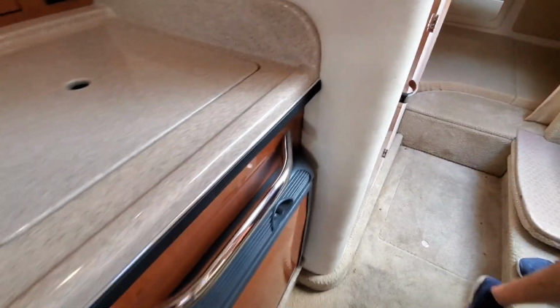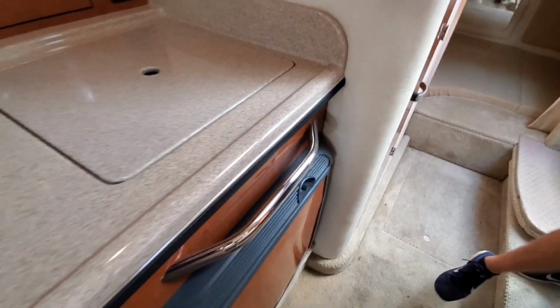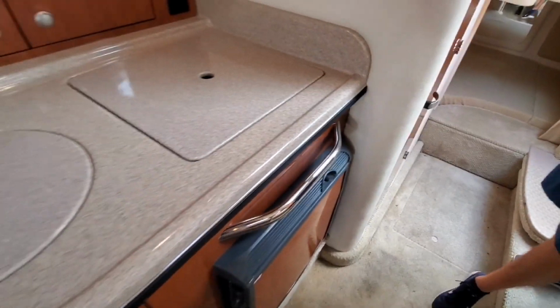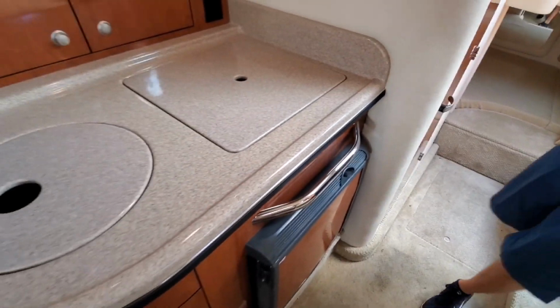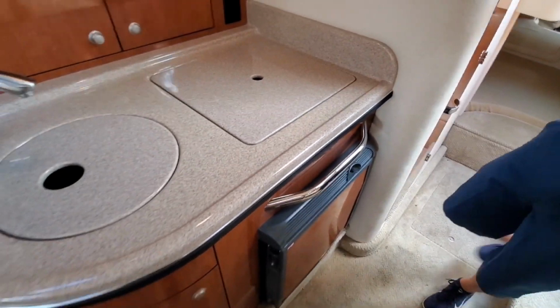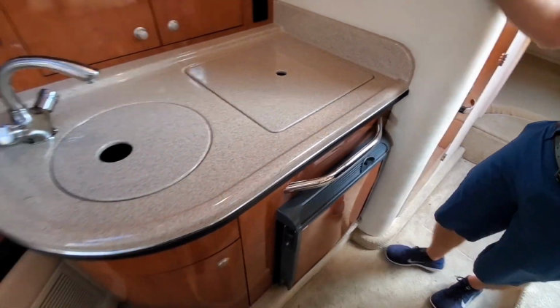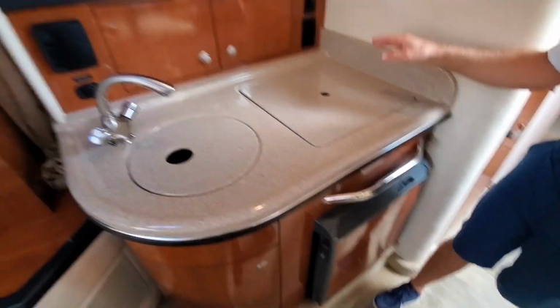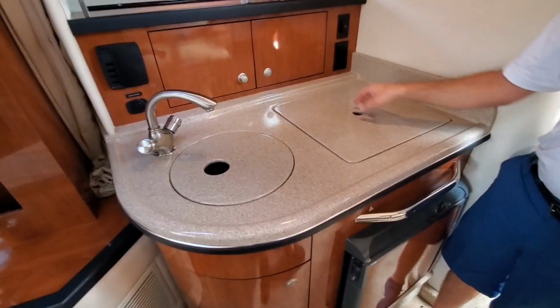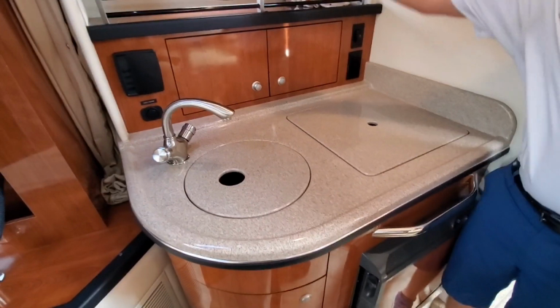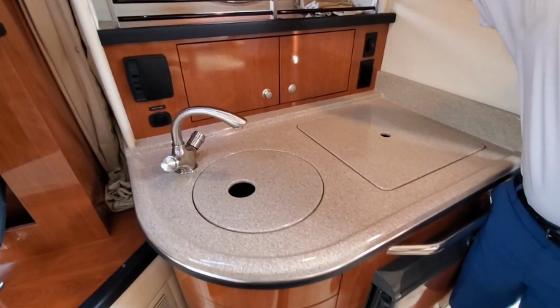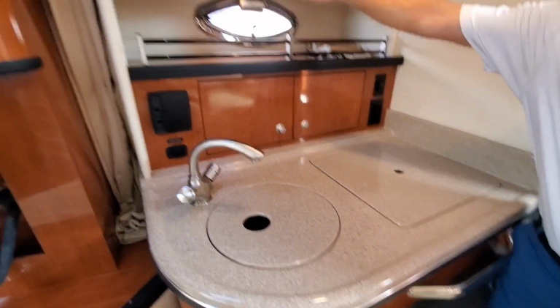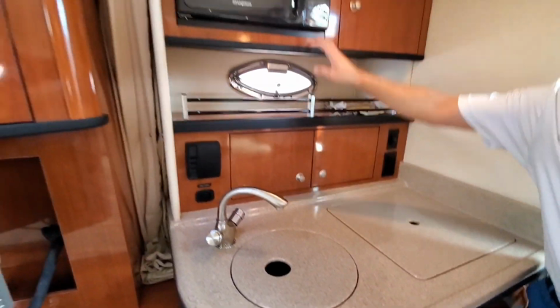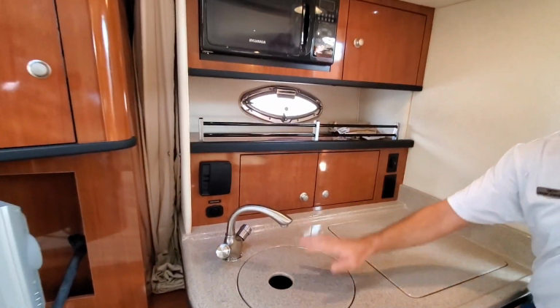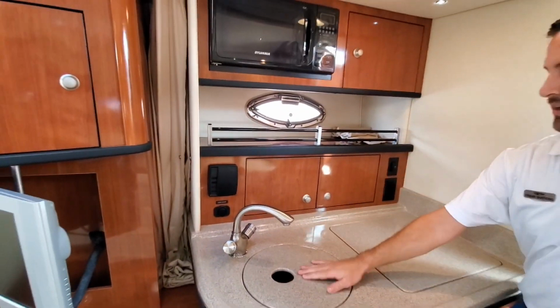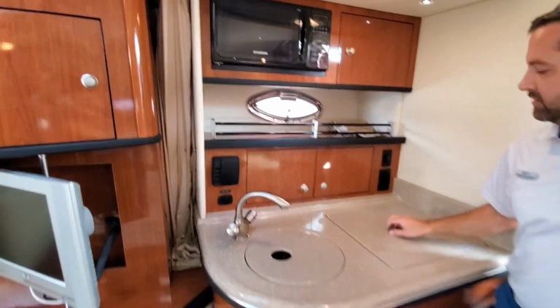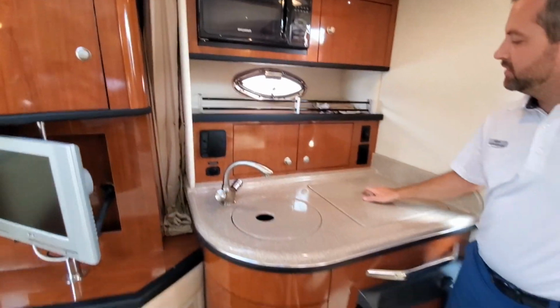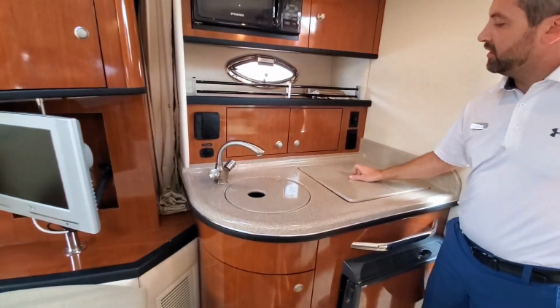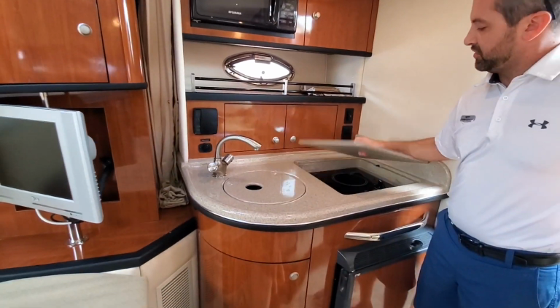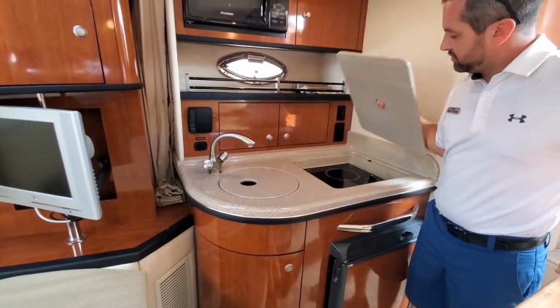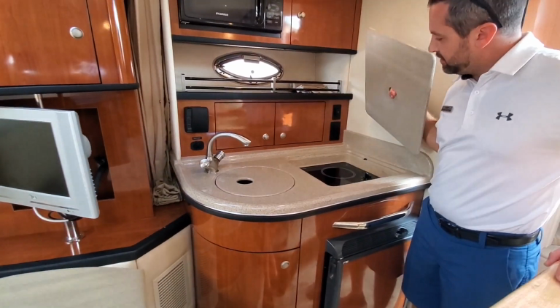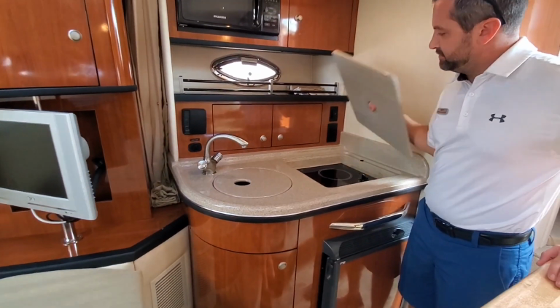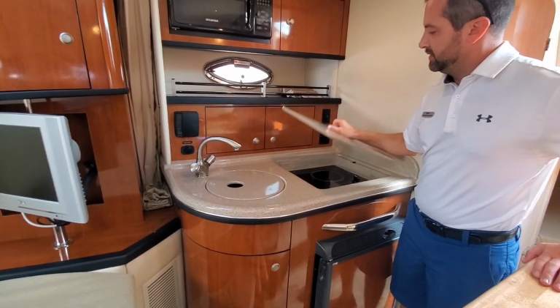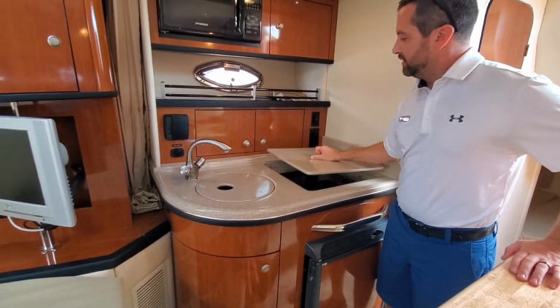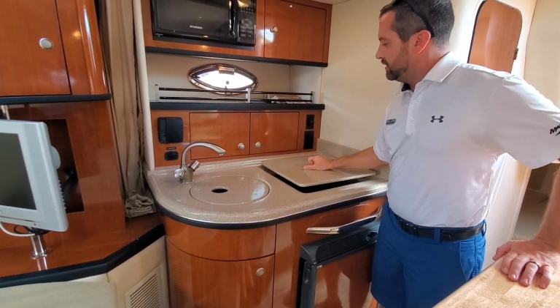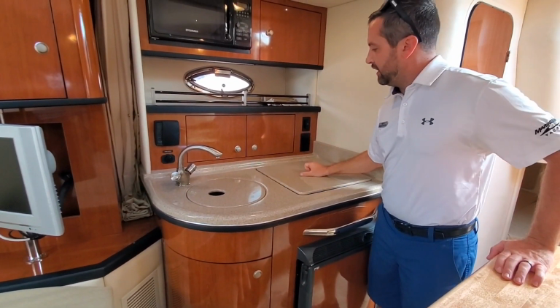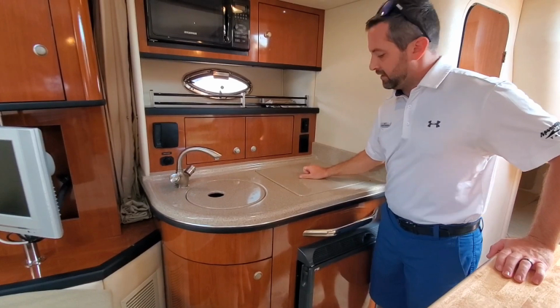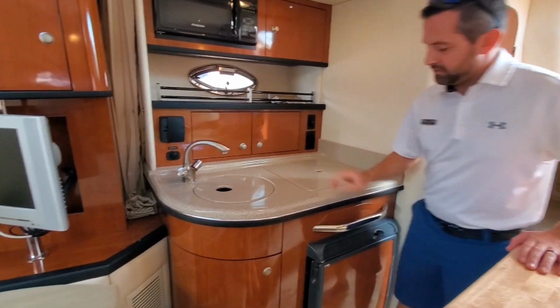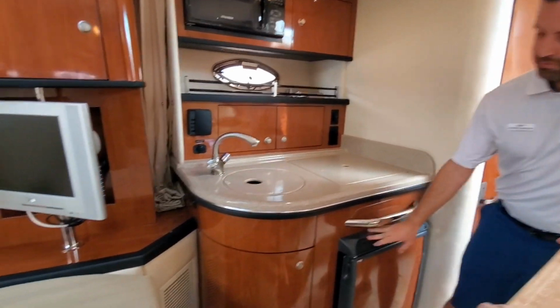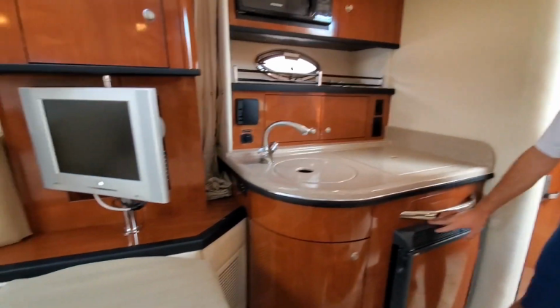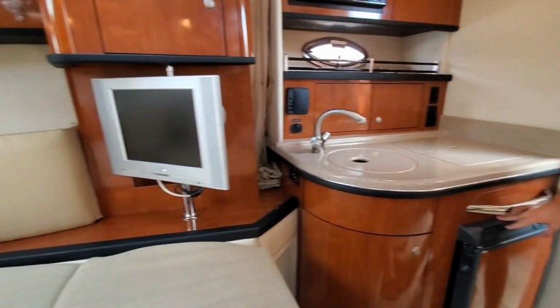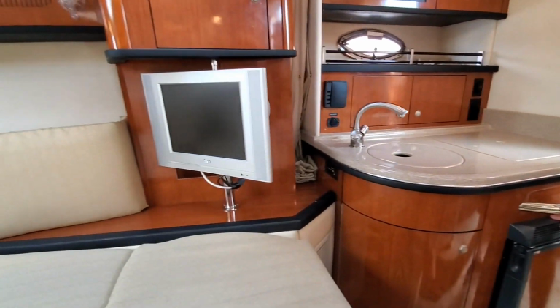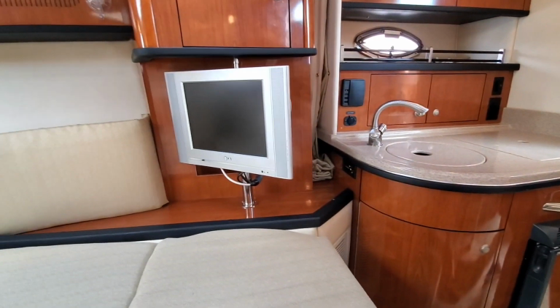On the starboard side, you also have the galley — microwave, sink, electric cooktop, and another refrigerator in the cabin.